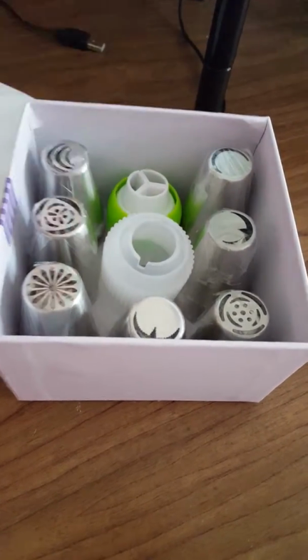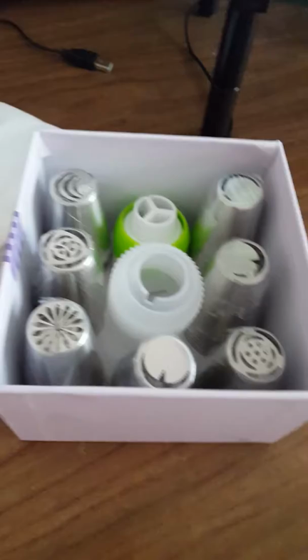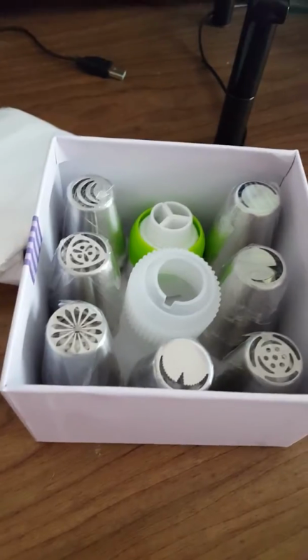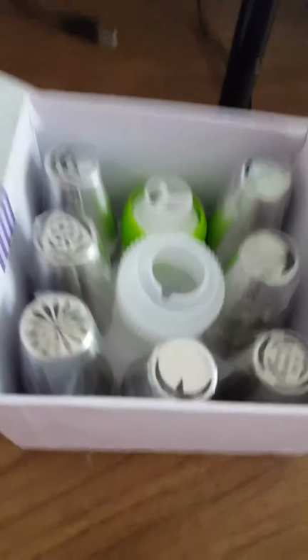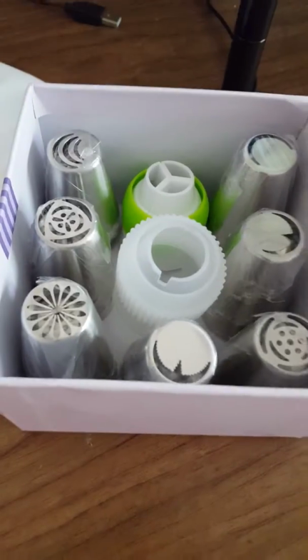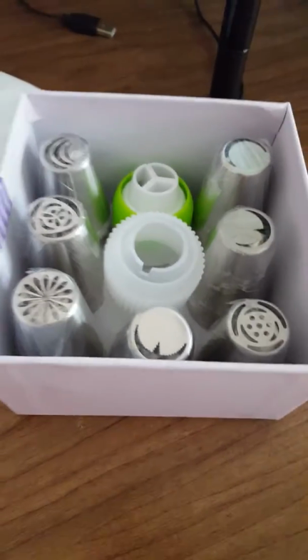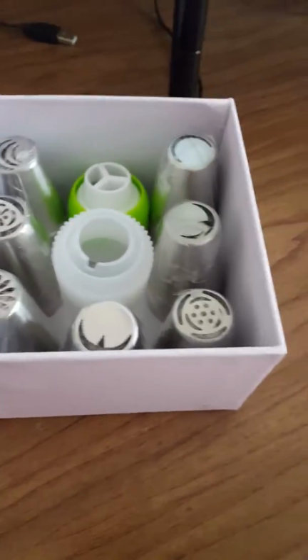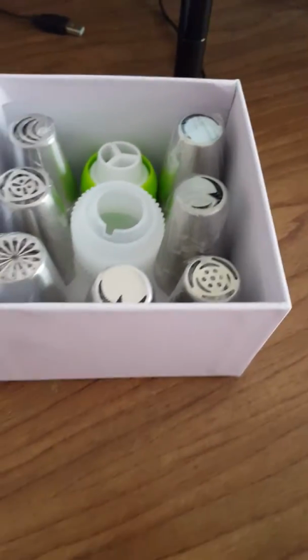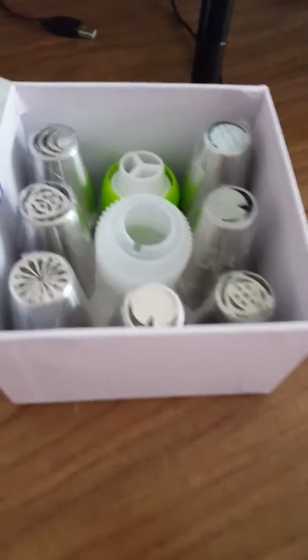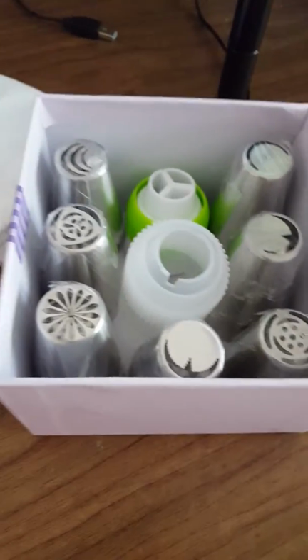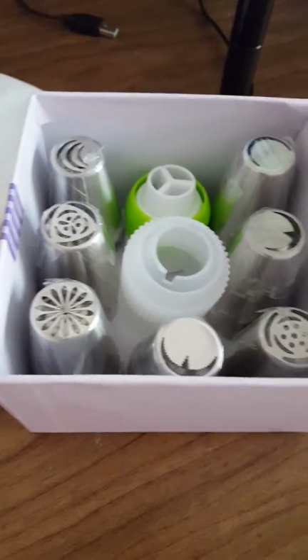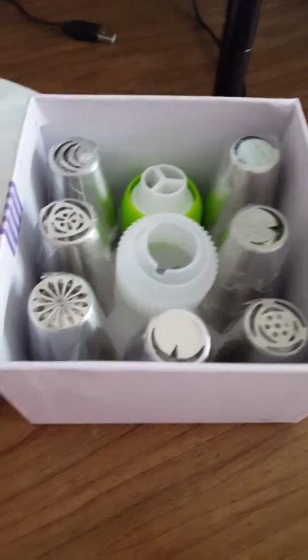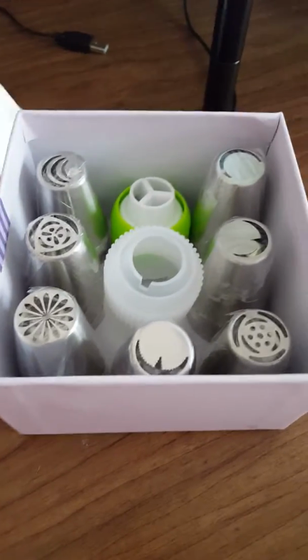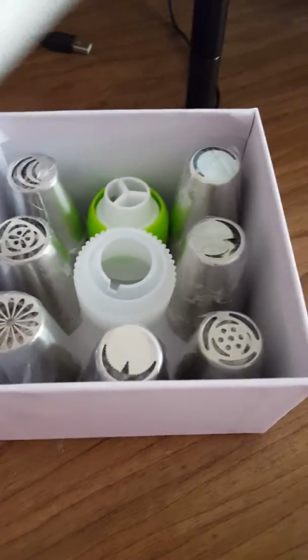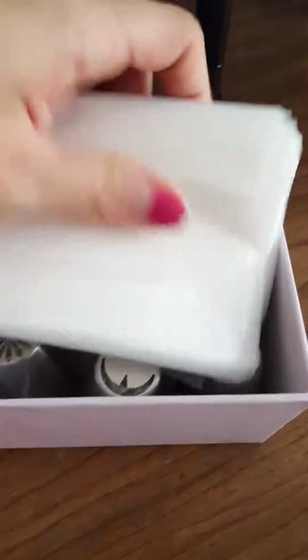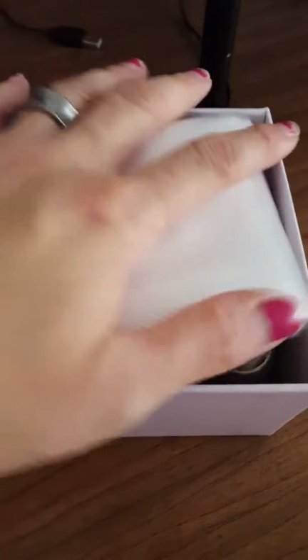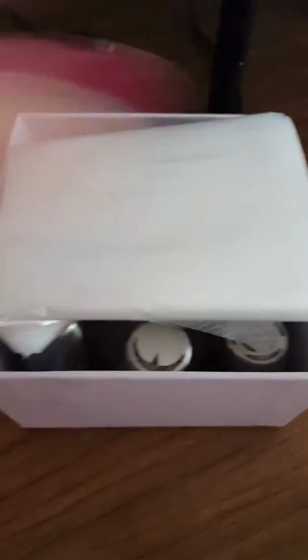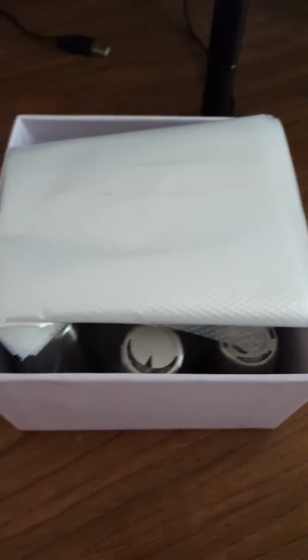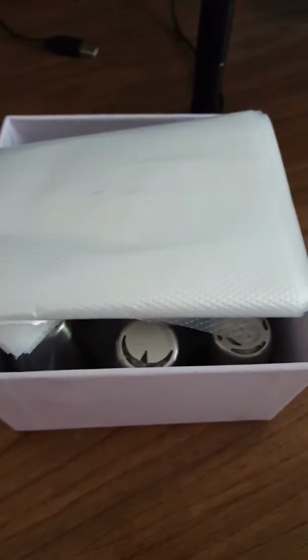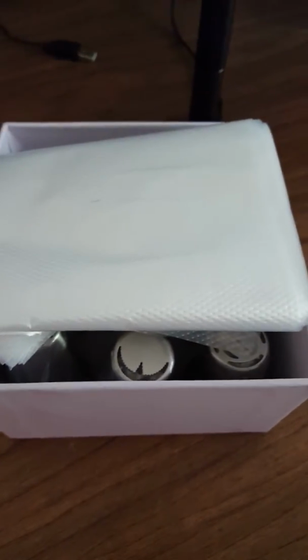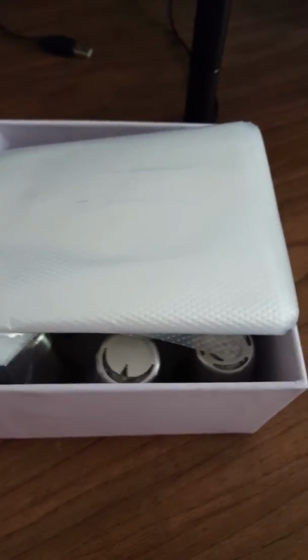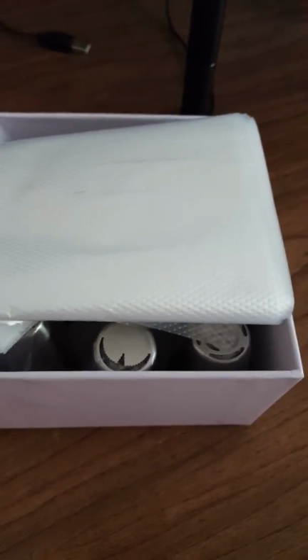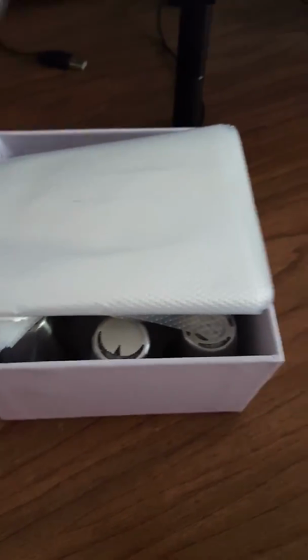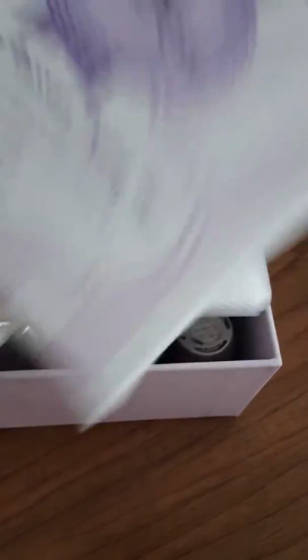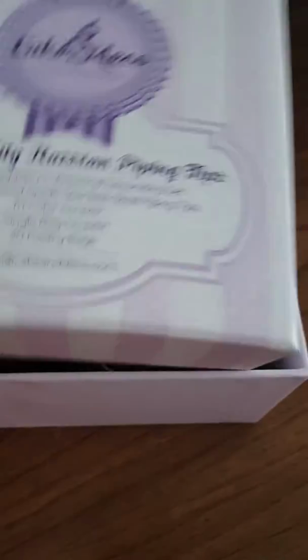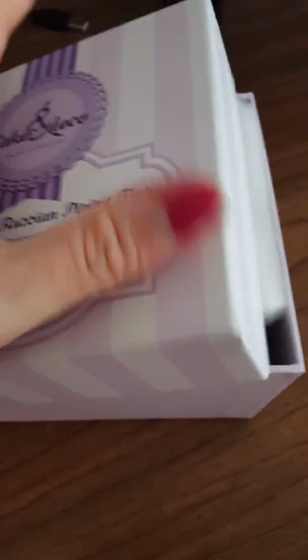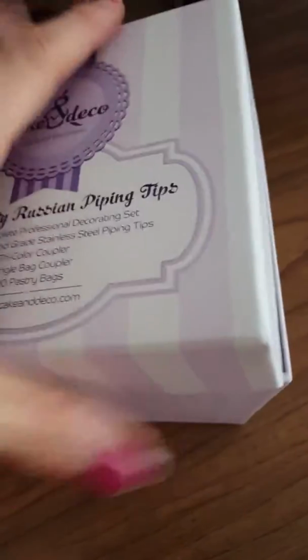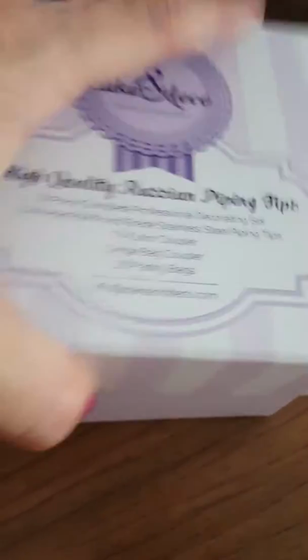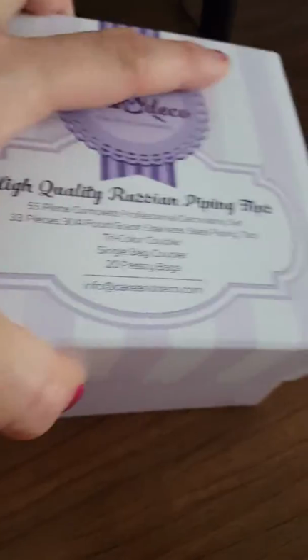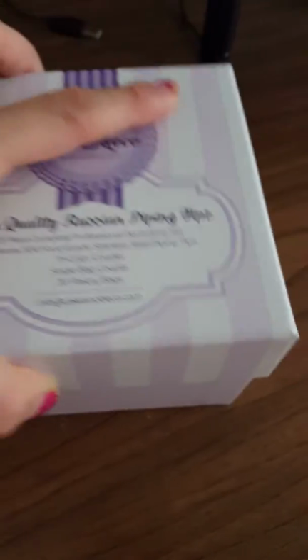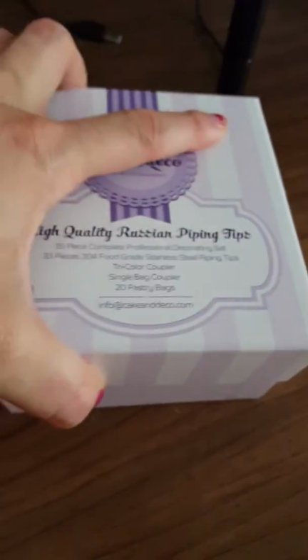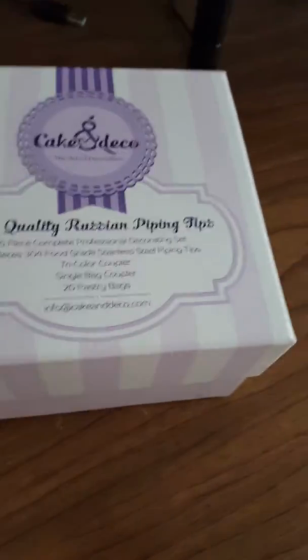I'm just going to keep mine in this cute little box — heck, why not. I hope you like these, and I would give these a try if you are a cupcake or cake maker.